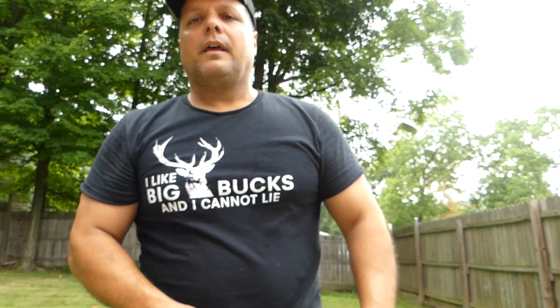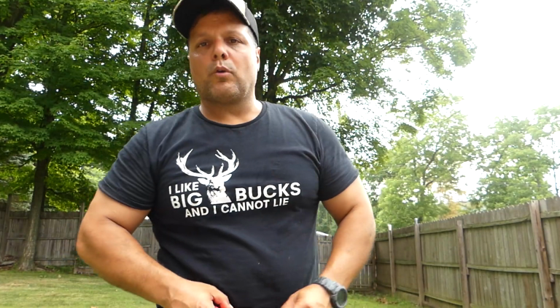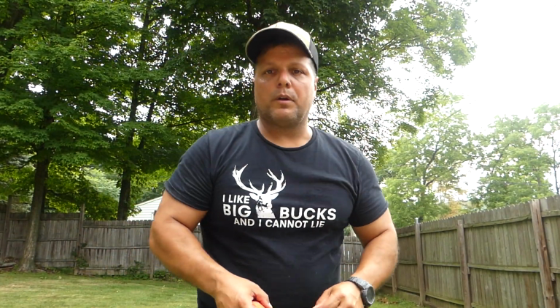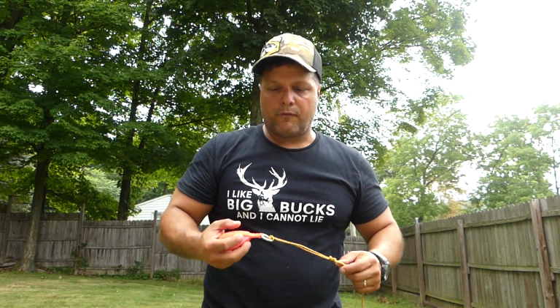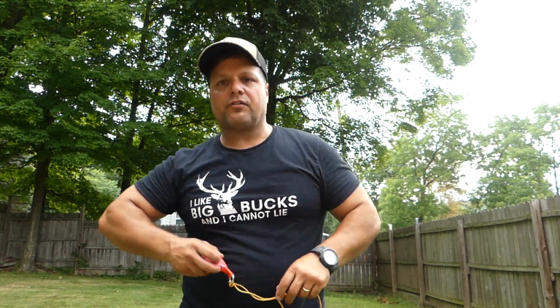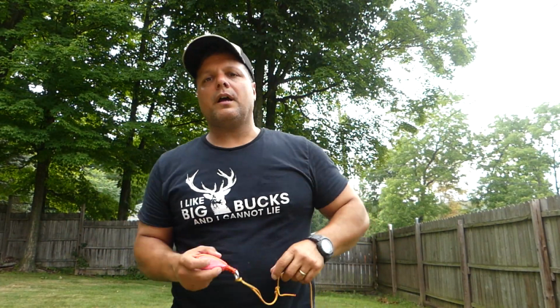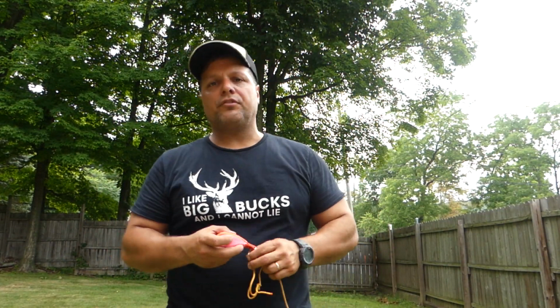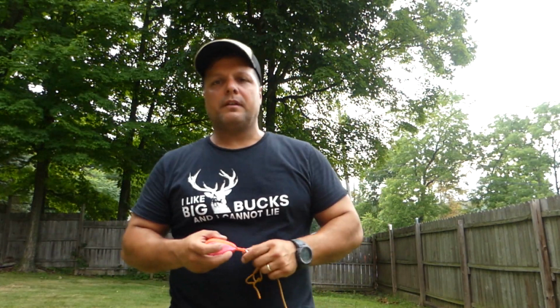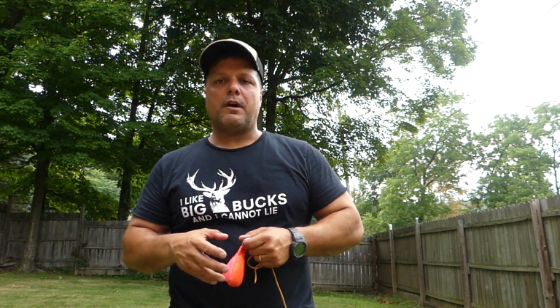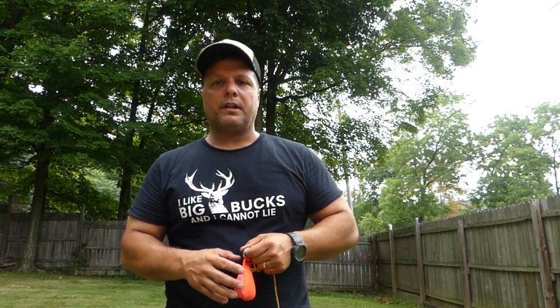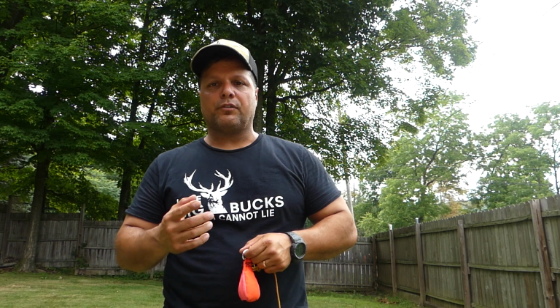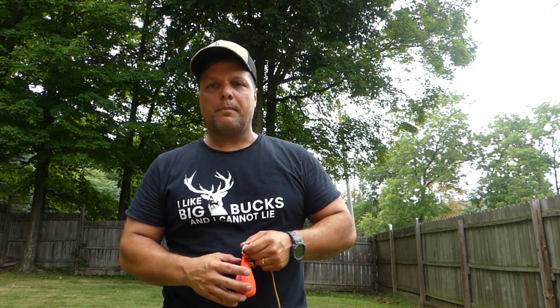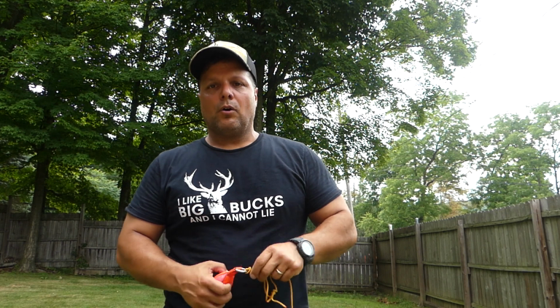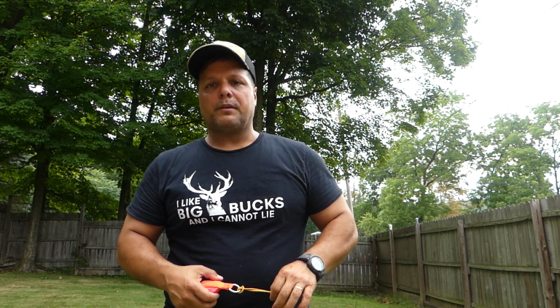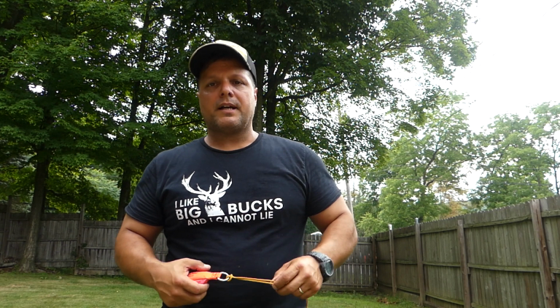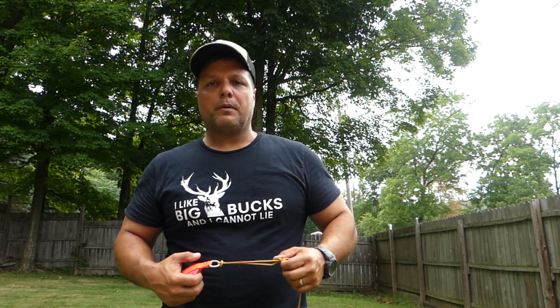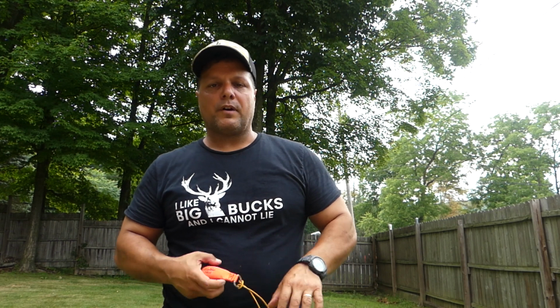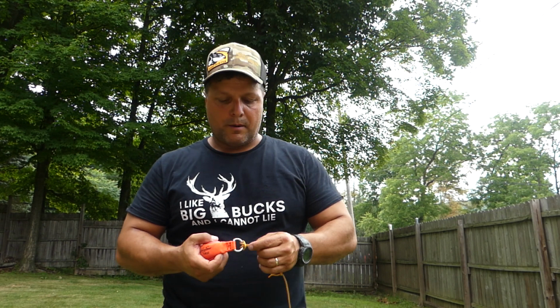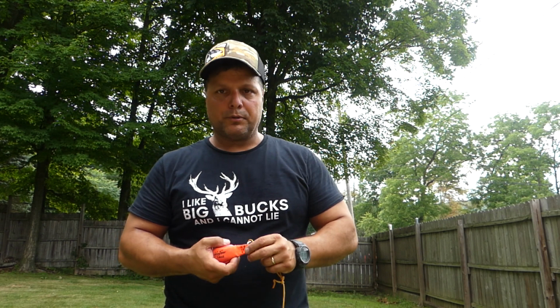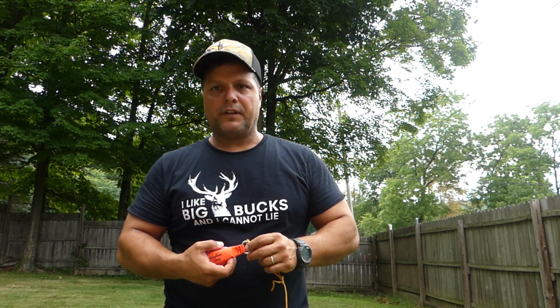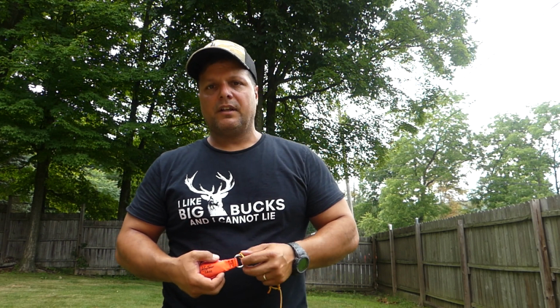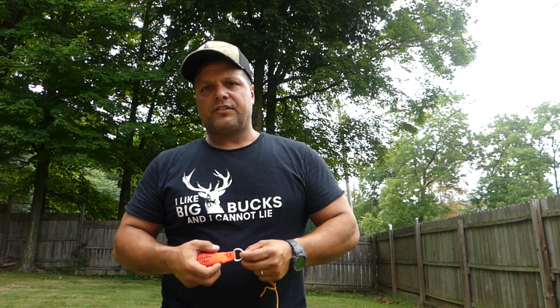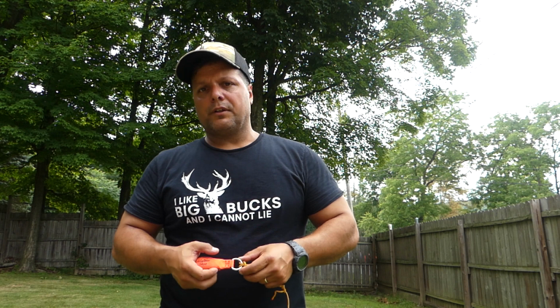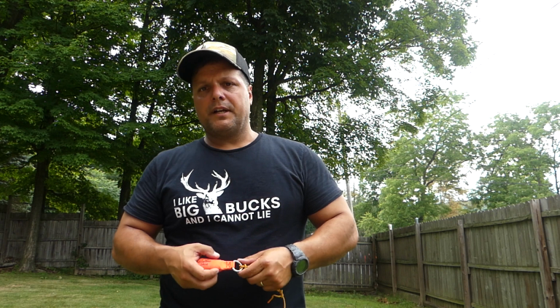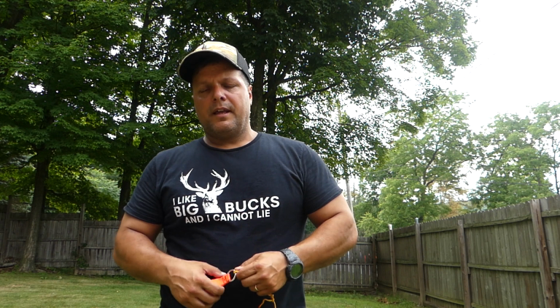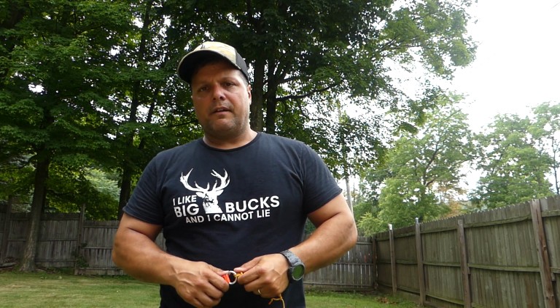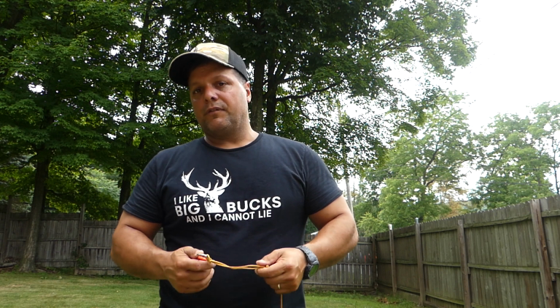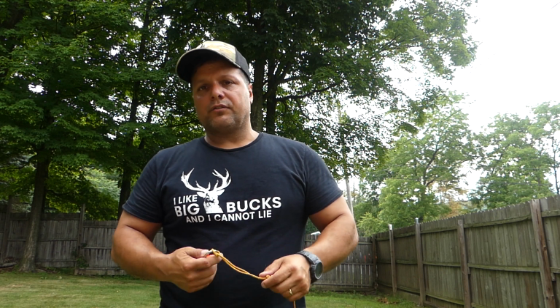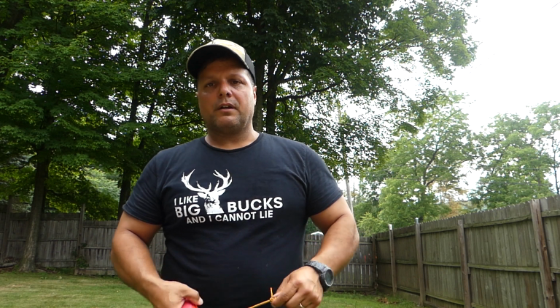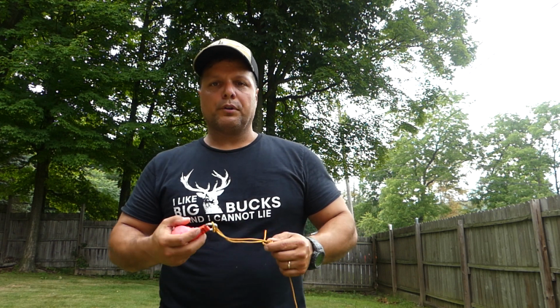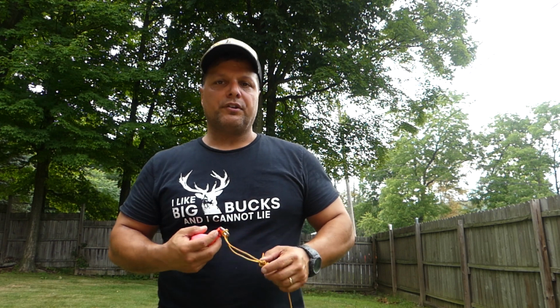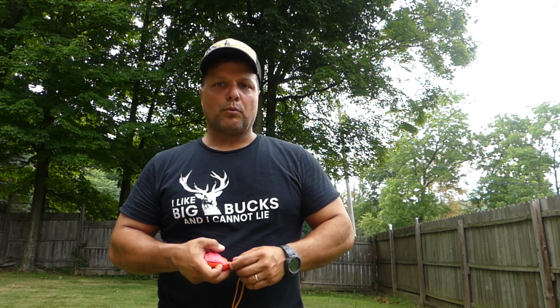Hey, good morning everyone. Before we get started, I'd appreciate it if you haven't already — hit subscribe, and also hit the bell icon if you want to be notified any time we upload anything that's saddle hunting related. And if you like the video, give us a like. We really appreciate your support.